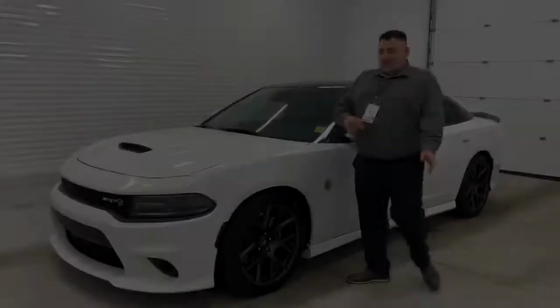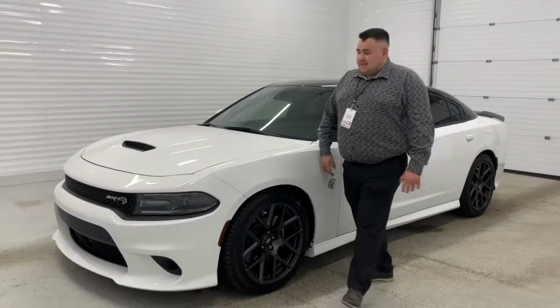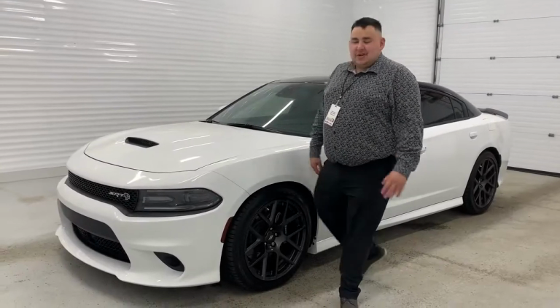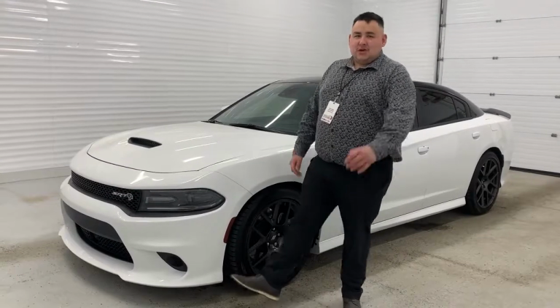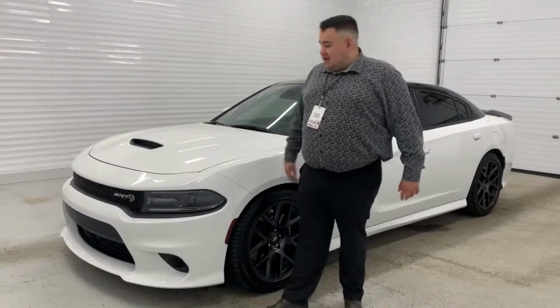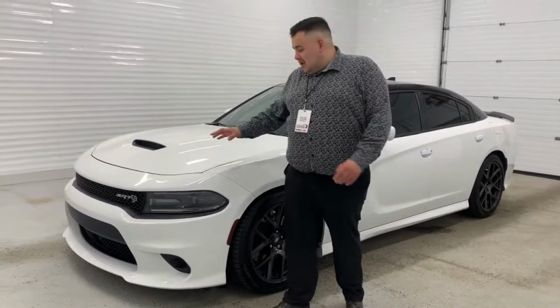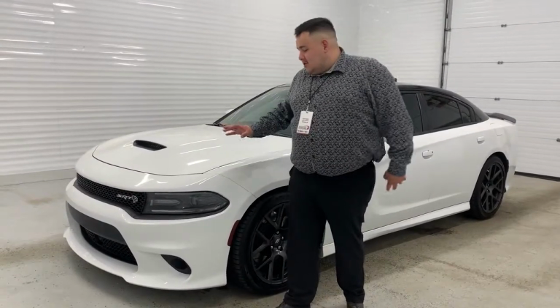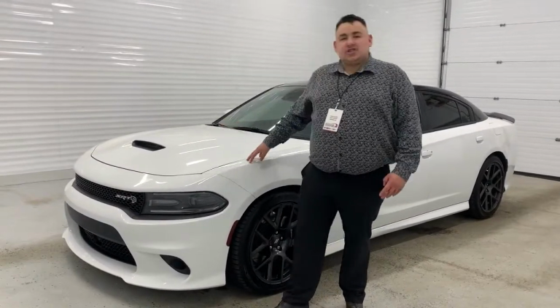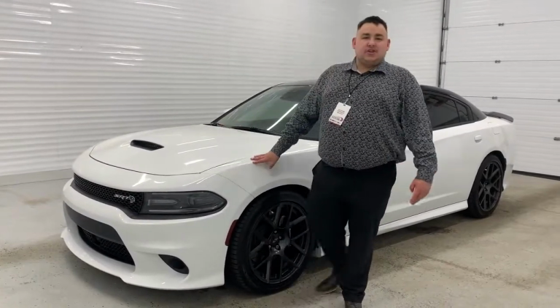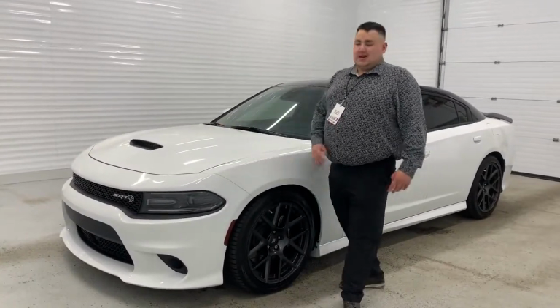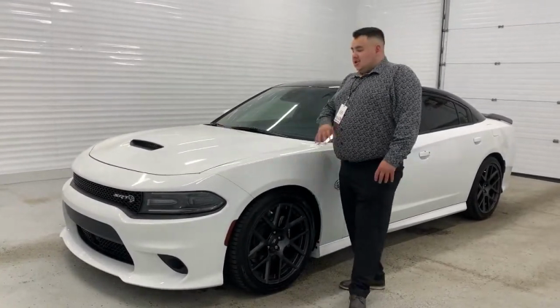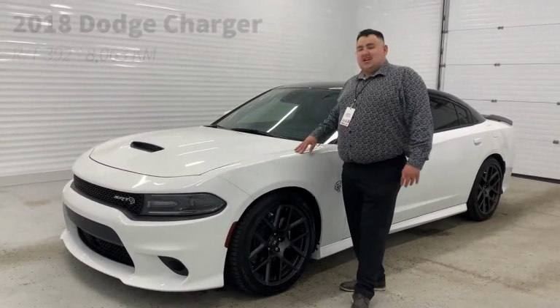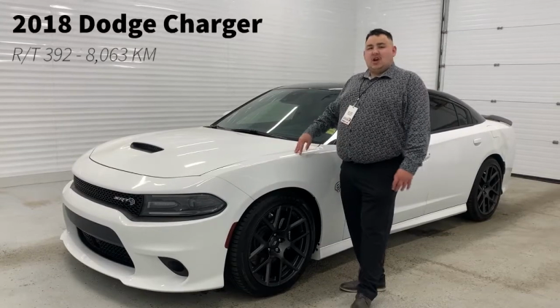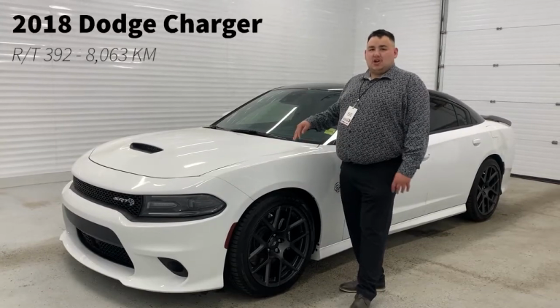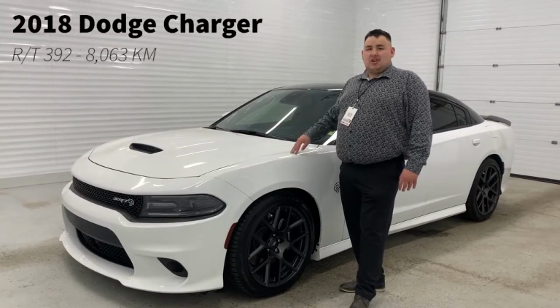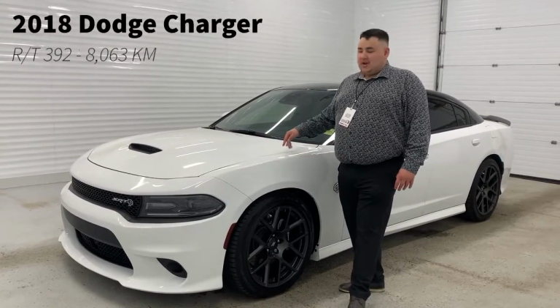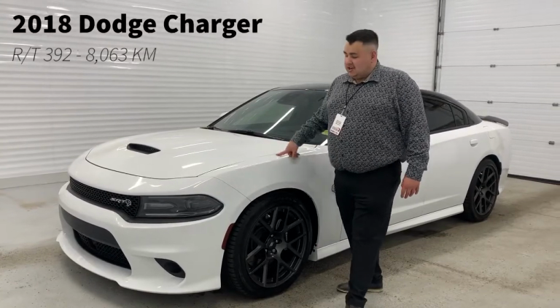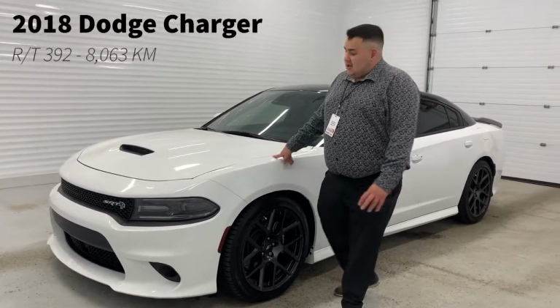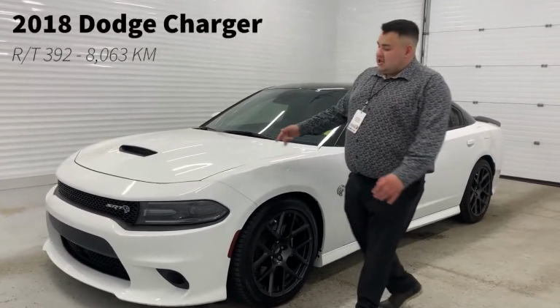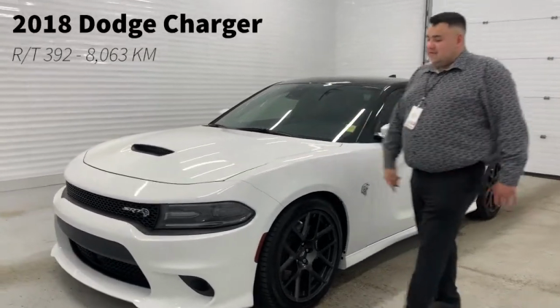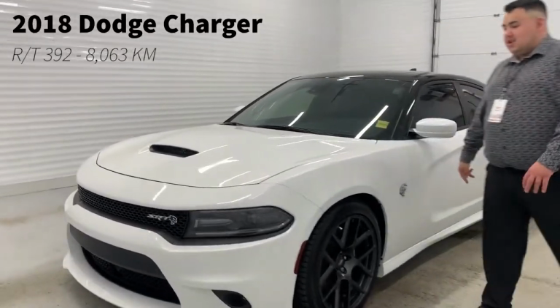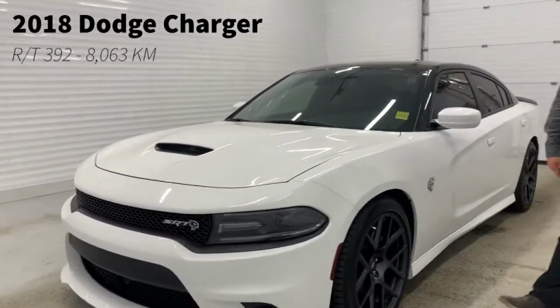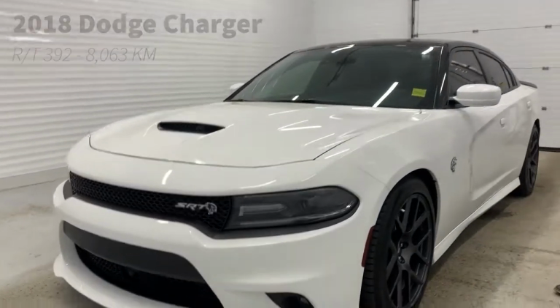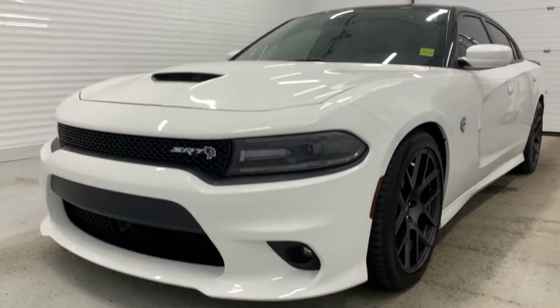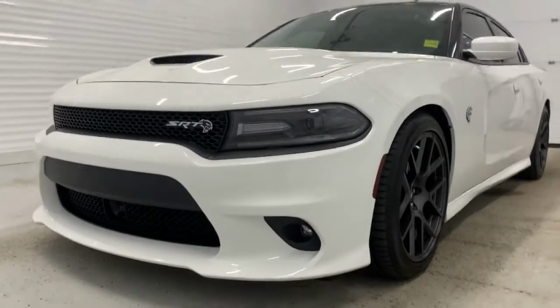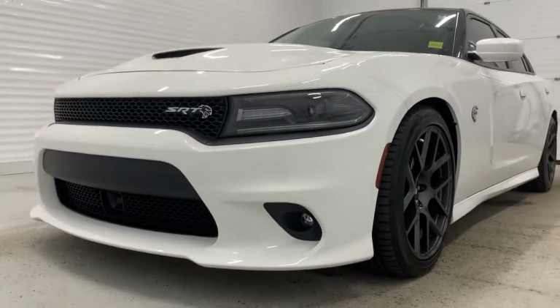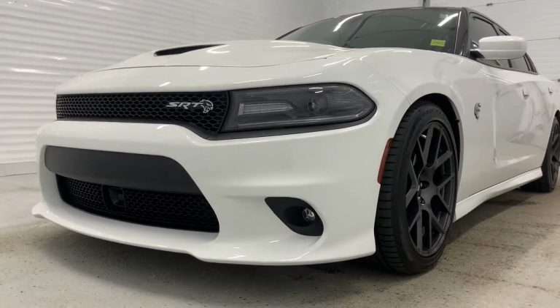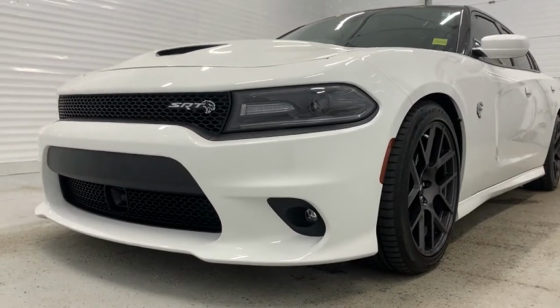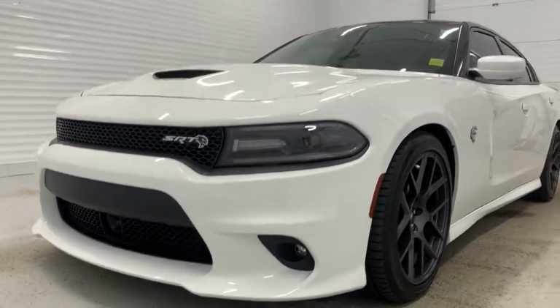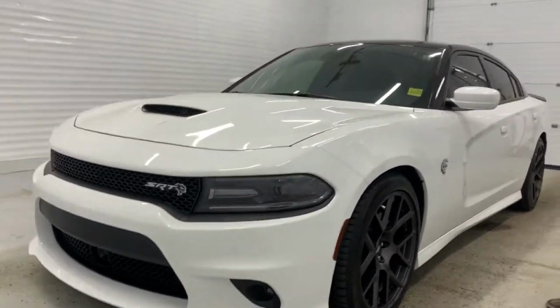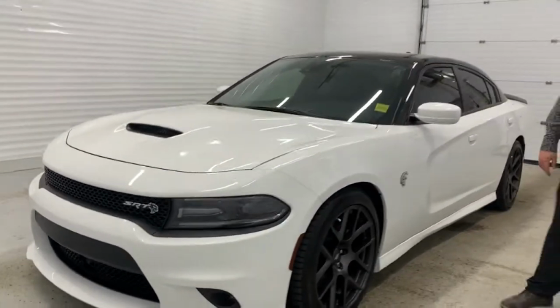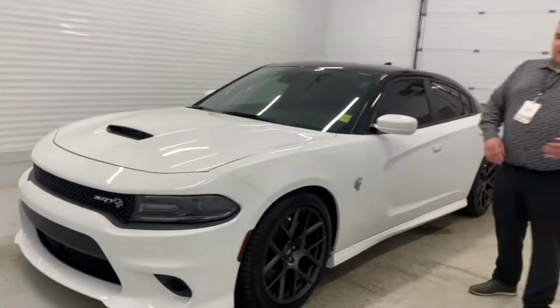What's up guys, Big Team here from Sherwood Dodge. Today I will show you this fresh trade we just got in. It's a 2018 Dodge Charger R/T 392. It's got the 6.4 liter SRT HEMI engine. This one is in white, just over 8,000 kilometers.